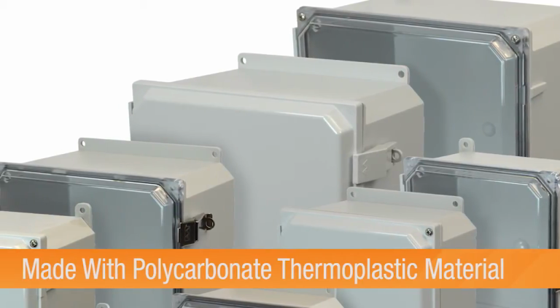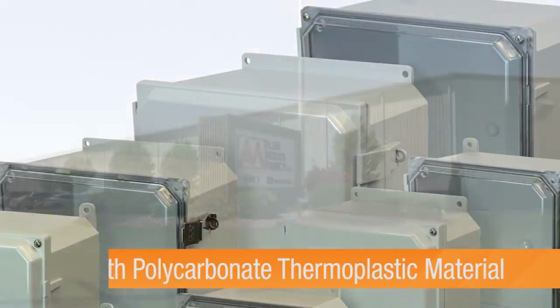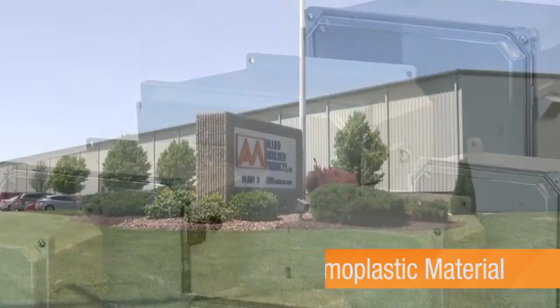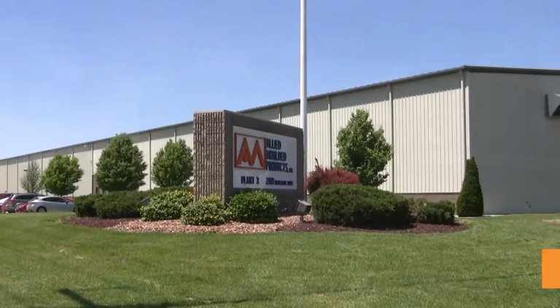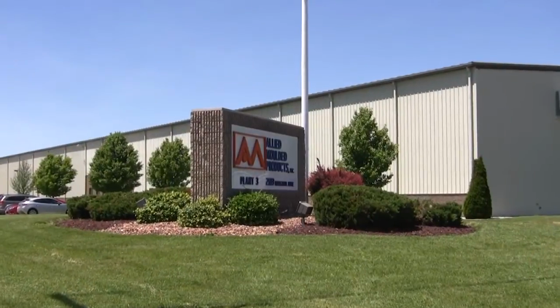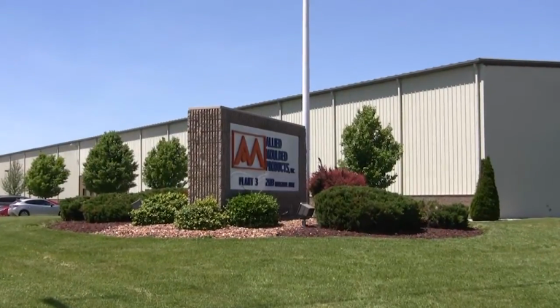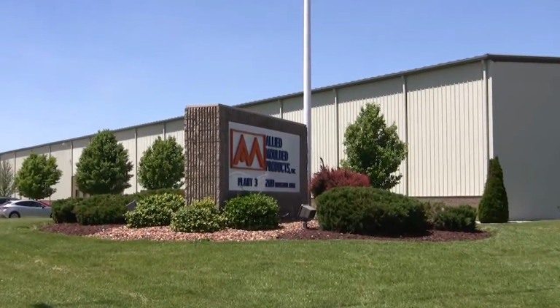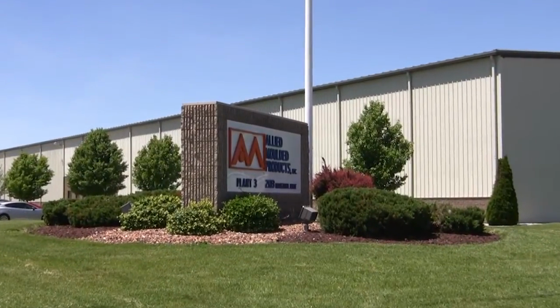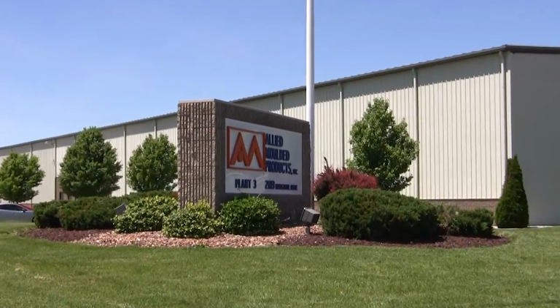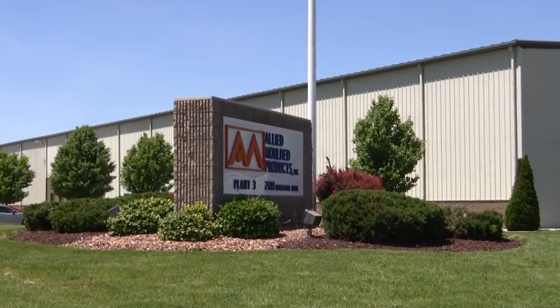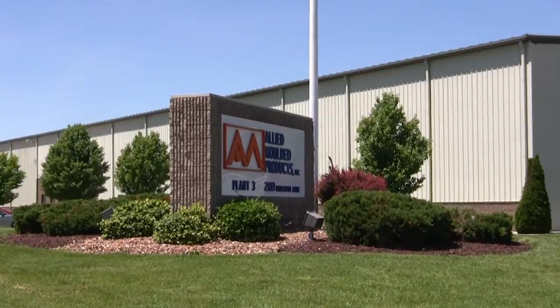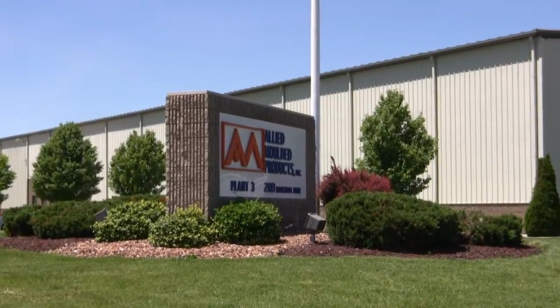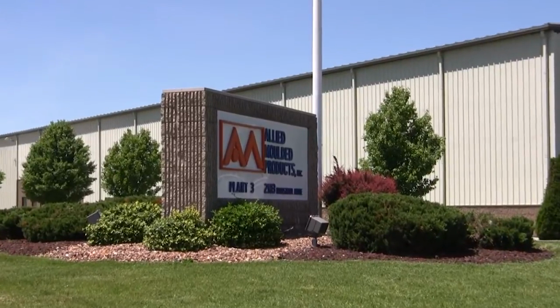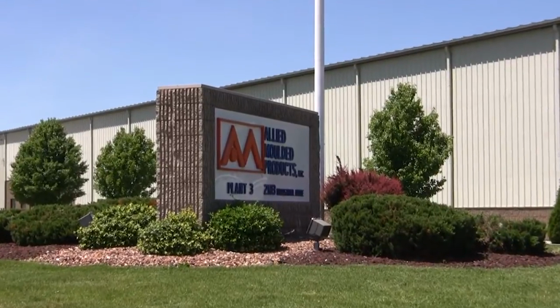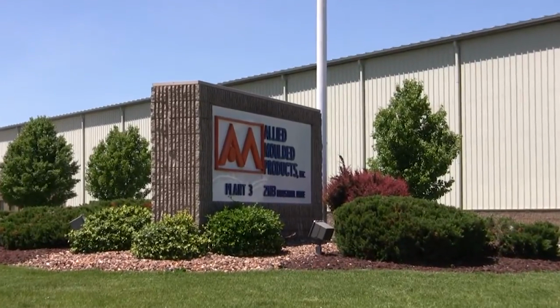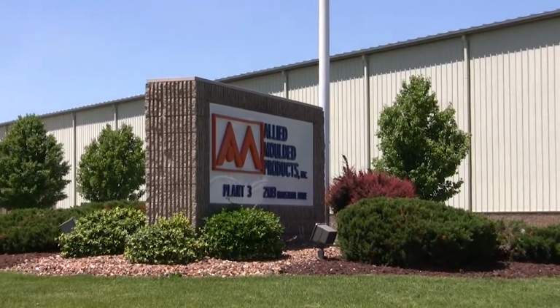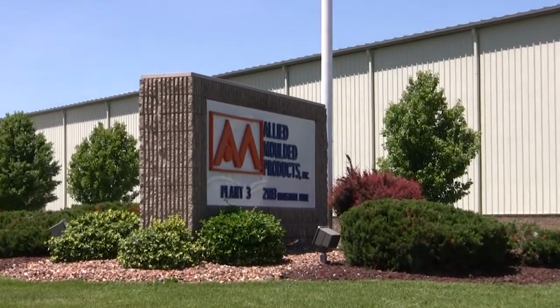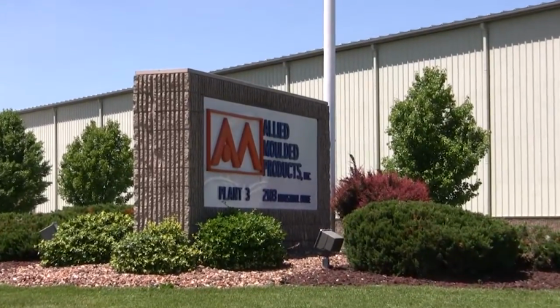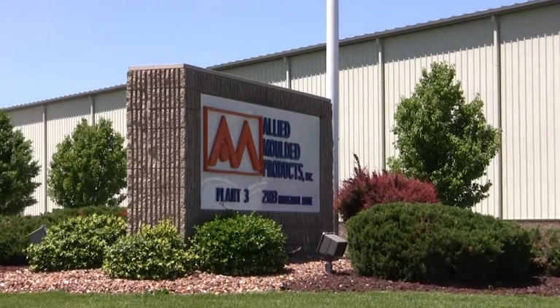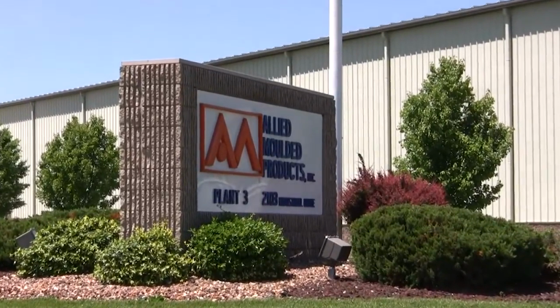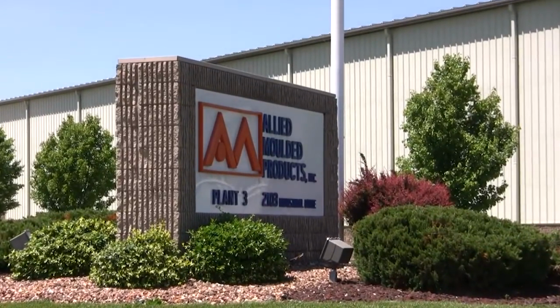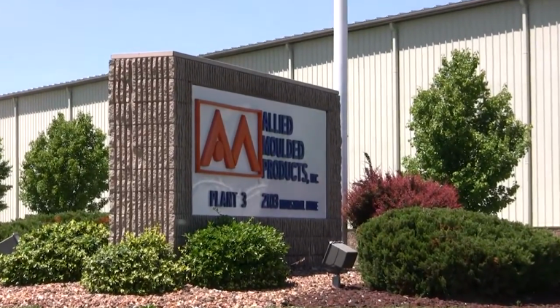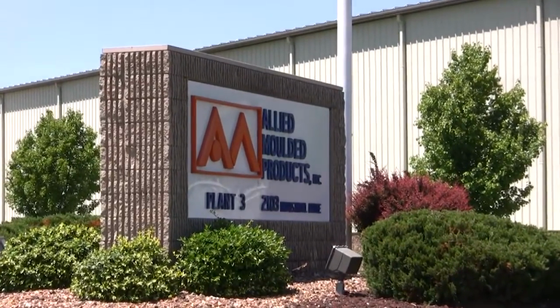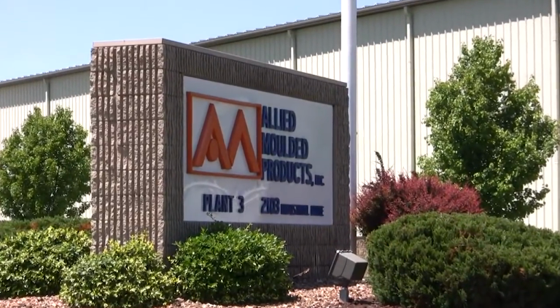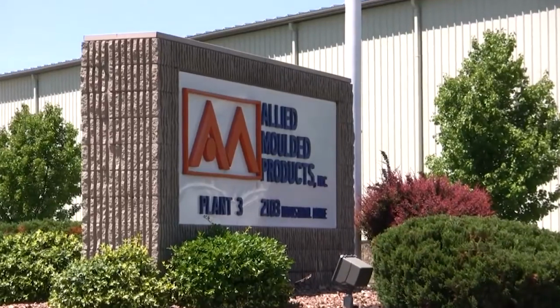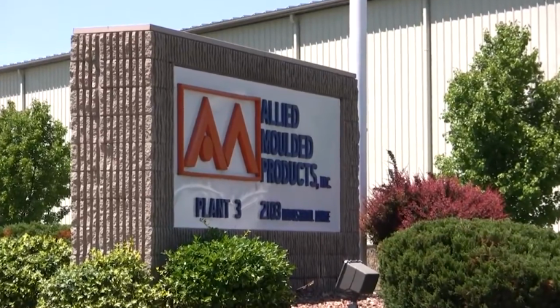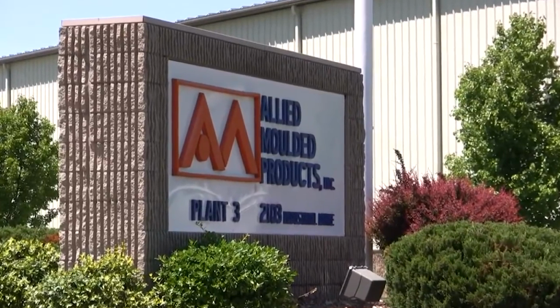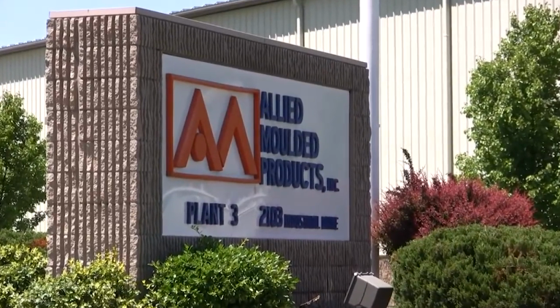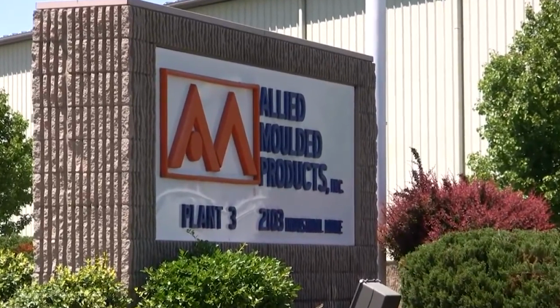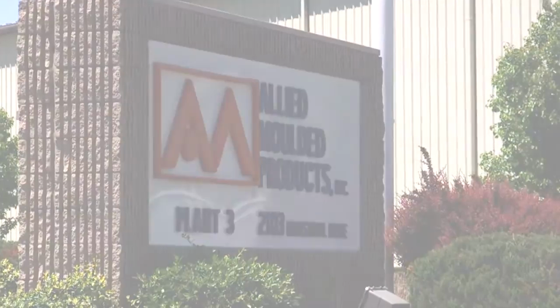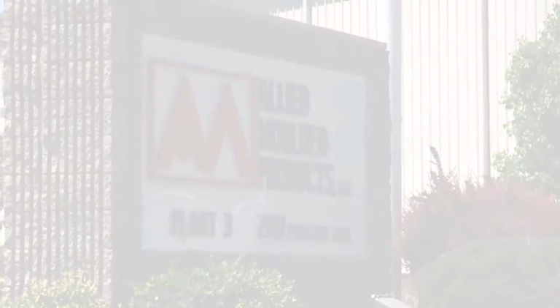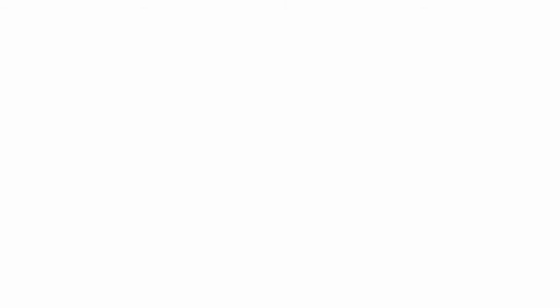As the only U.S. enclosure company manufacturing both fiberglass and polycarbonate enclosures in its own facility, Allied Molded offers the best options for a competitive price and the quickest turnaround from order to shipment.